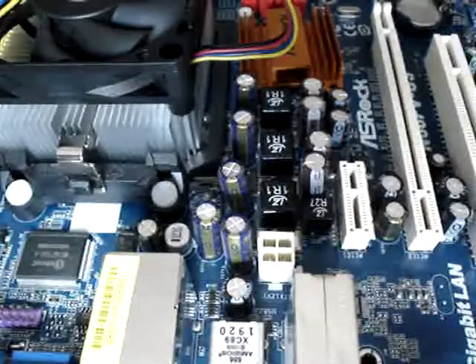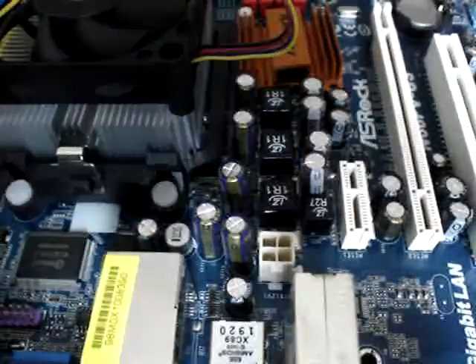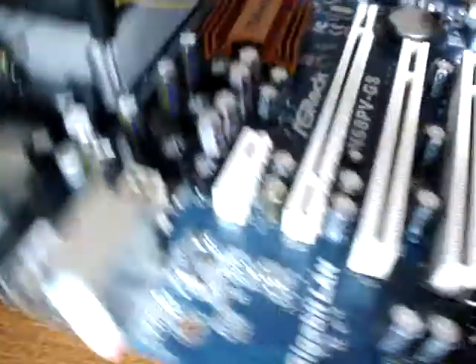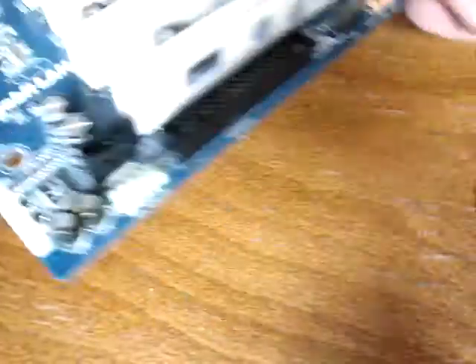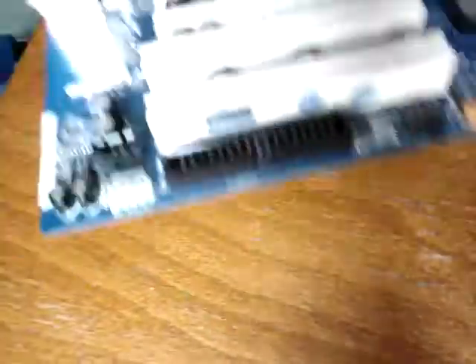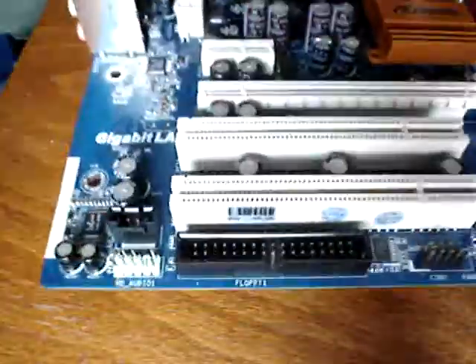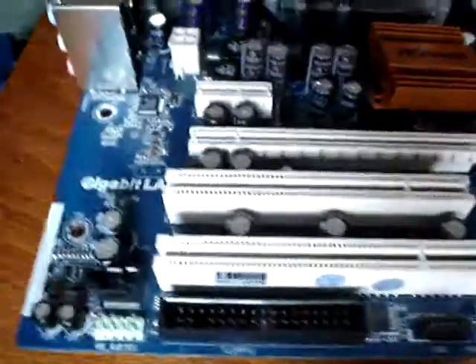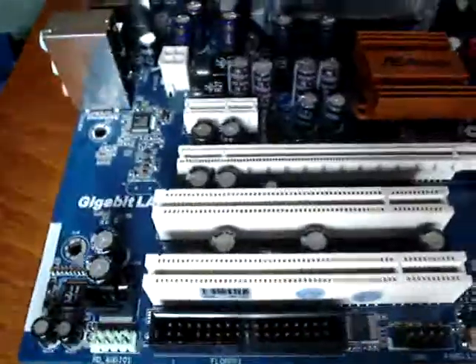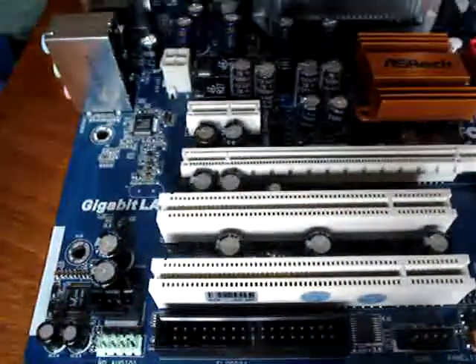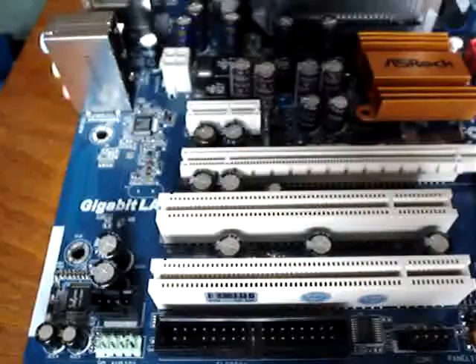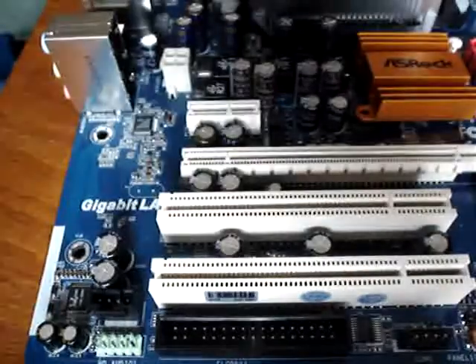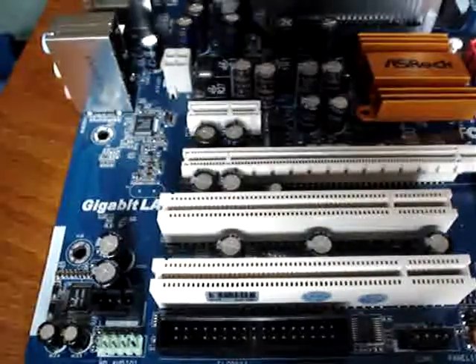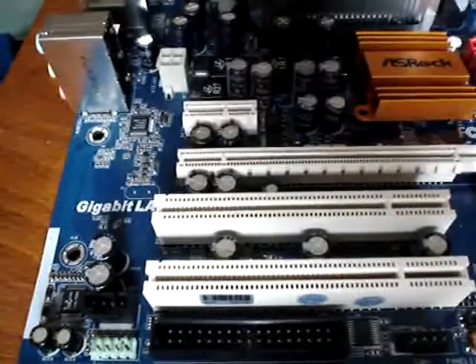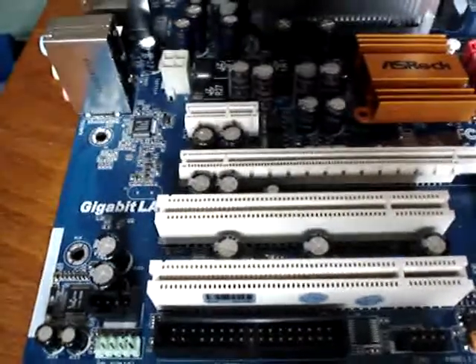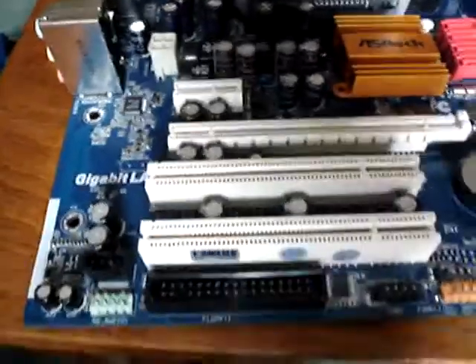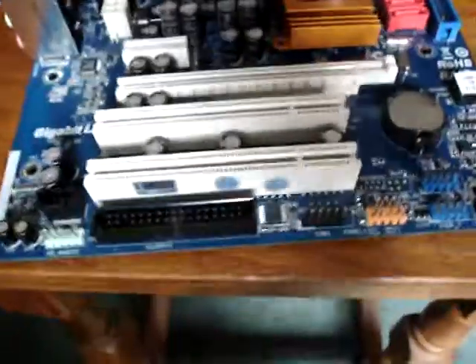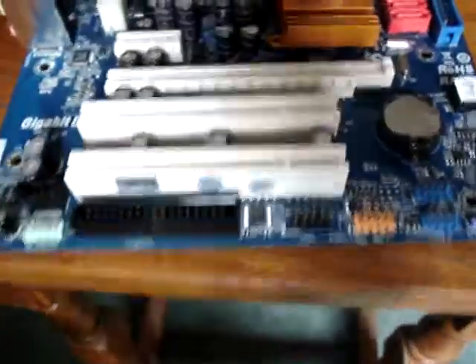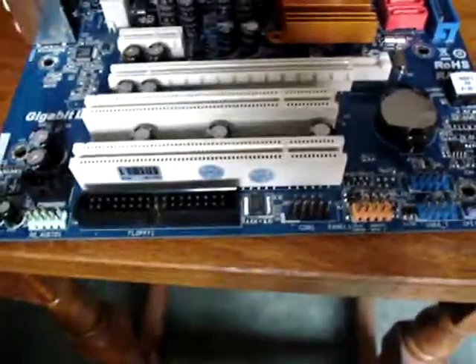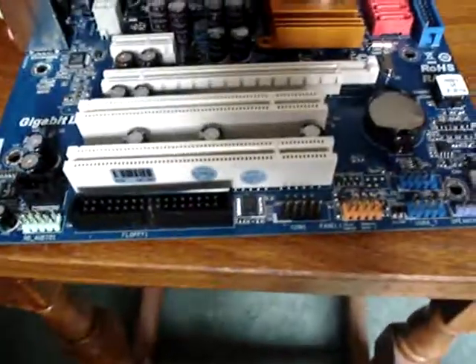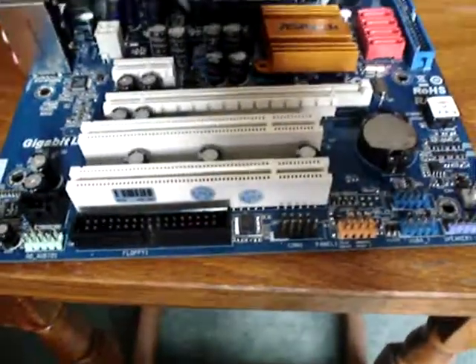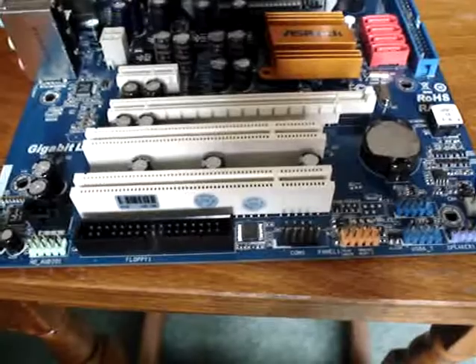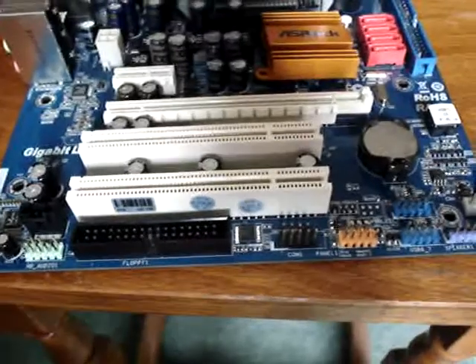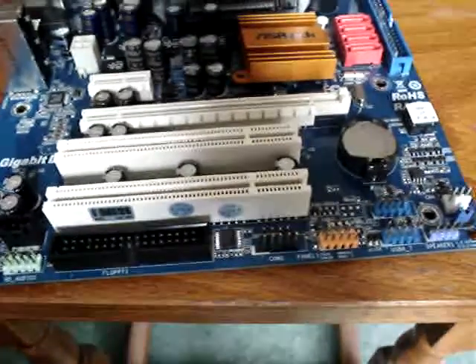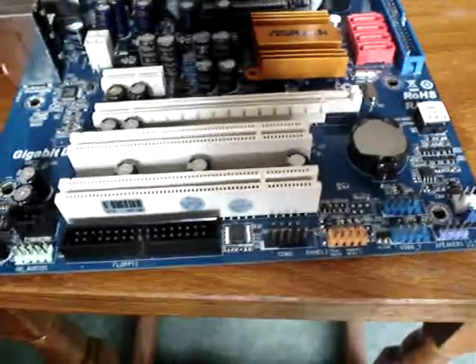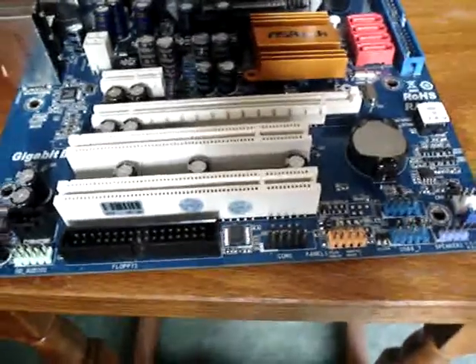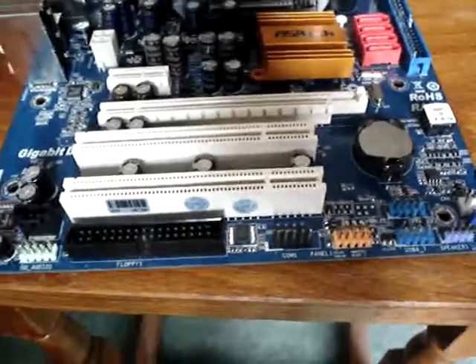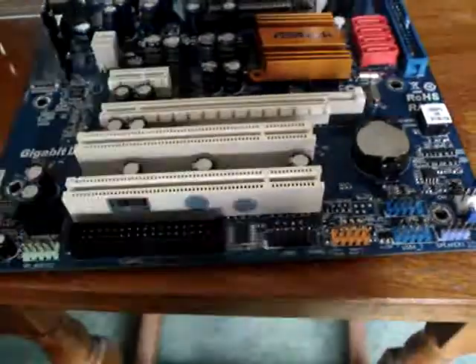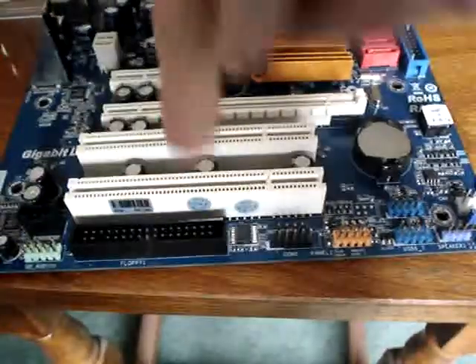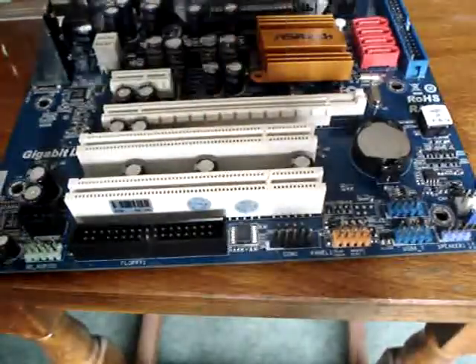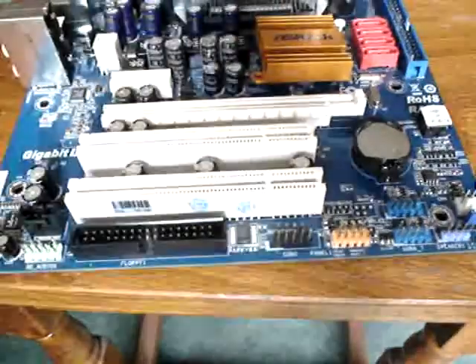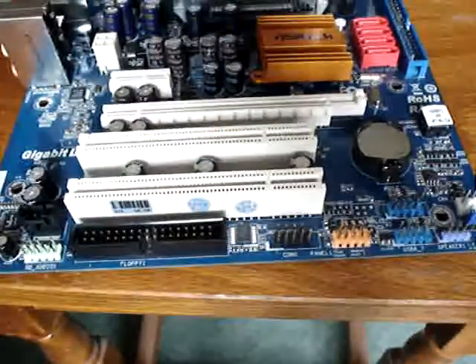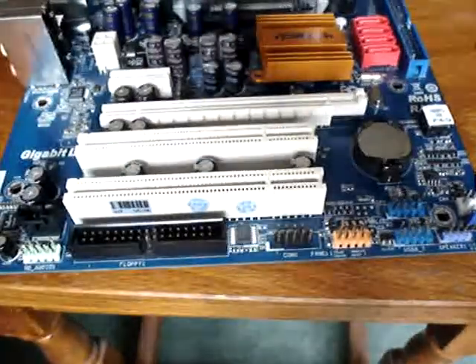Hi, I said I was going to do this and I'm going to do it now before the motor racing starts proper. These slots are for graphics cards, sound cards, etc.